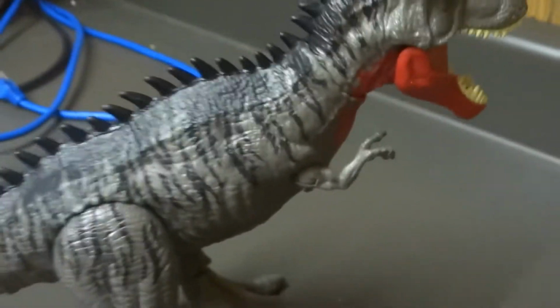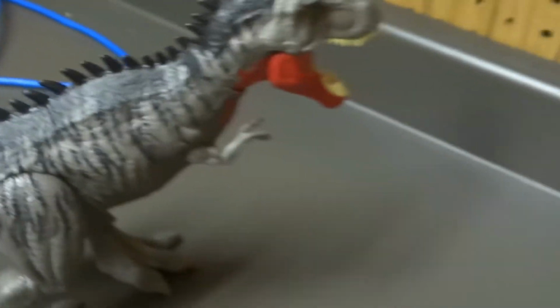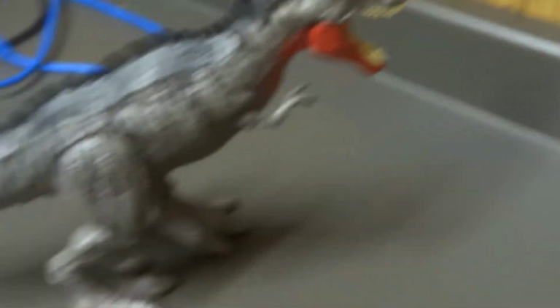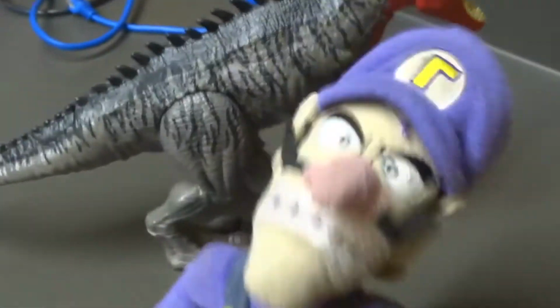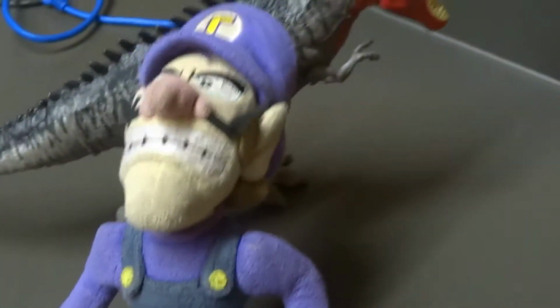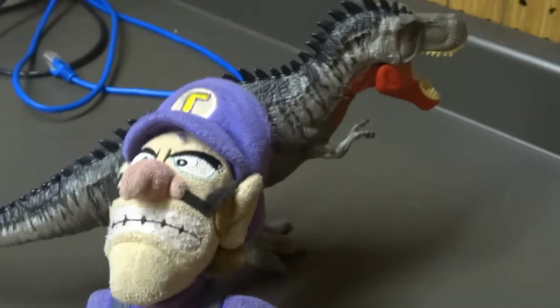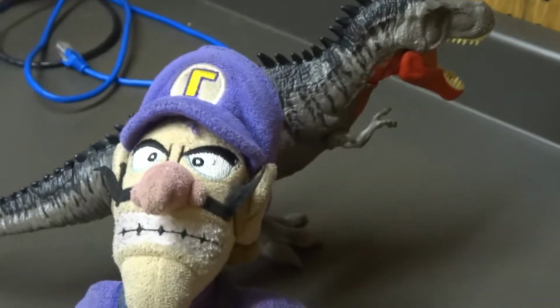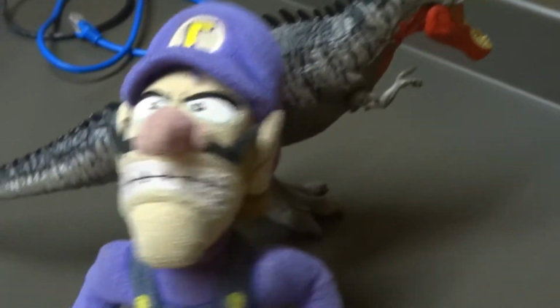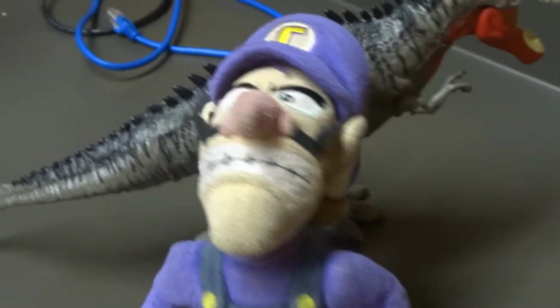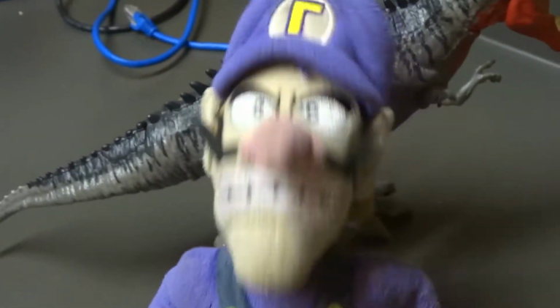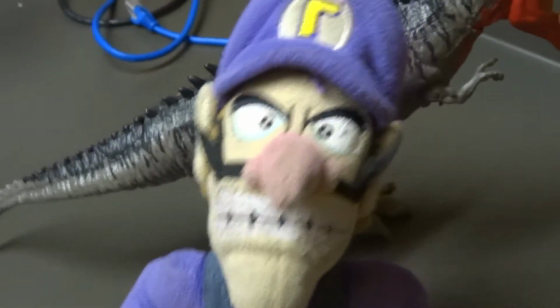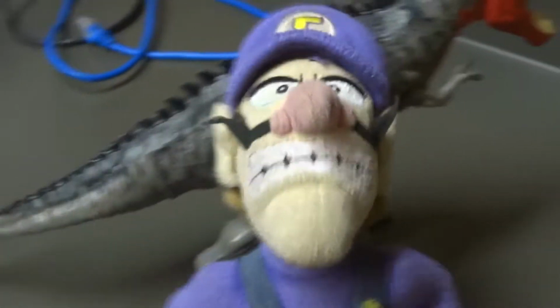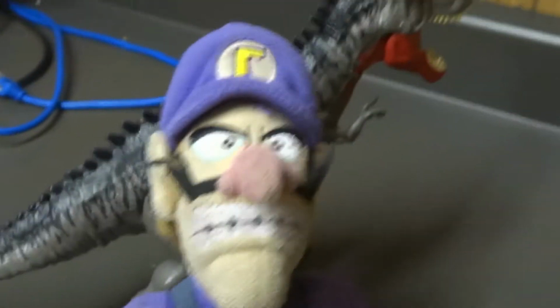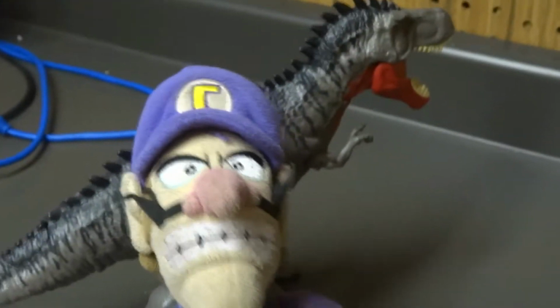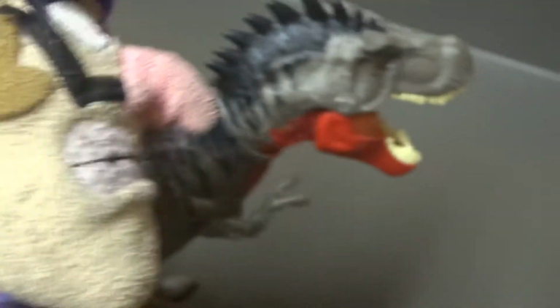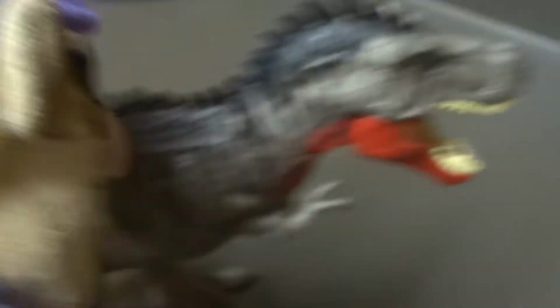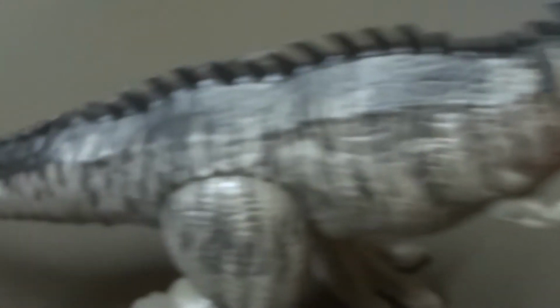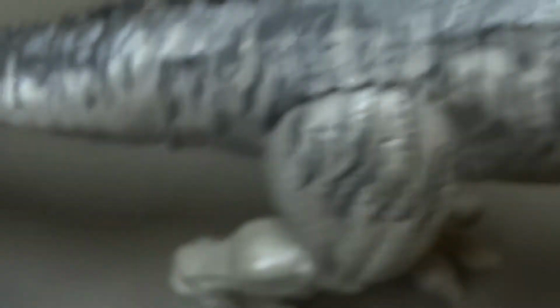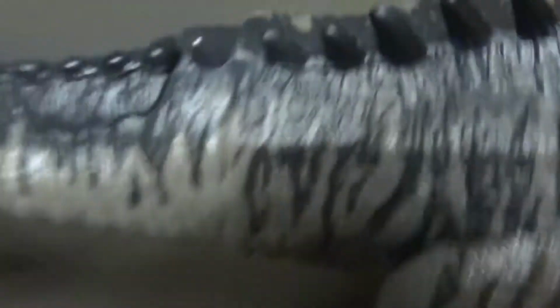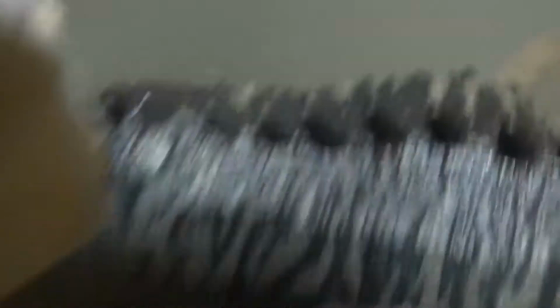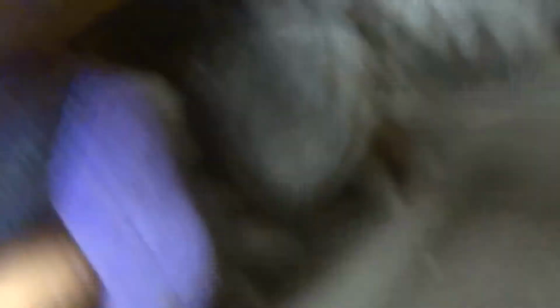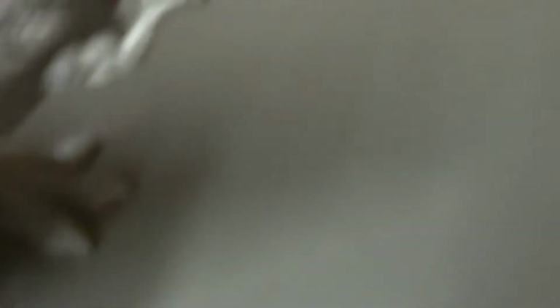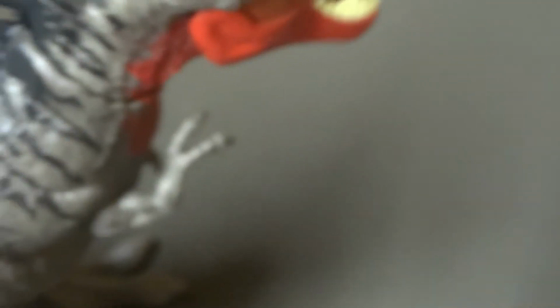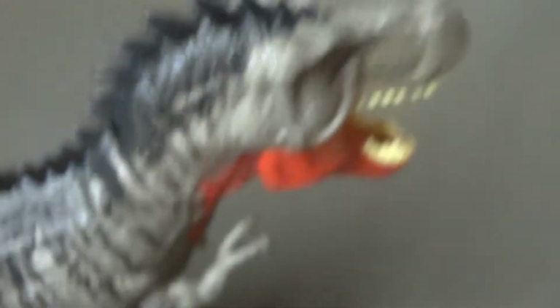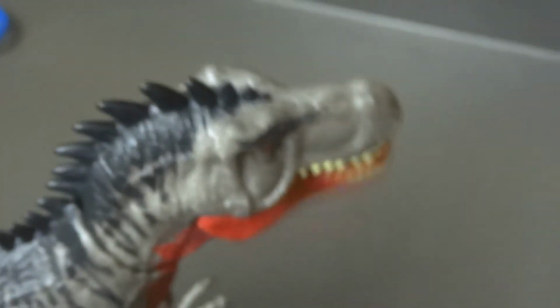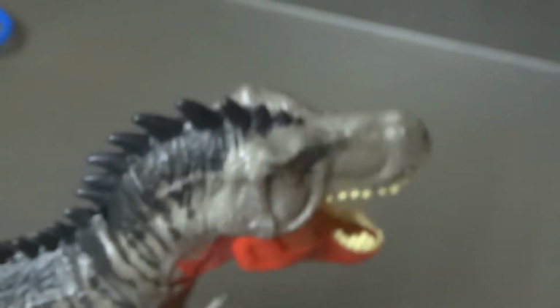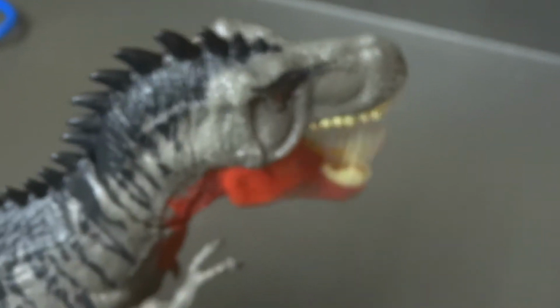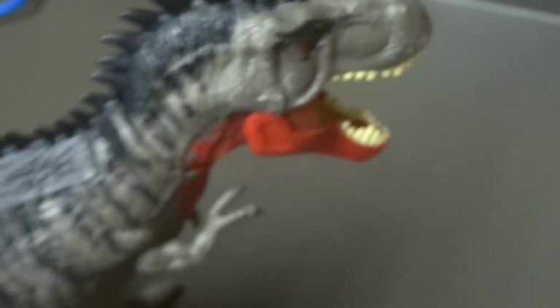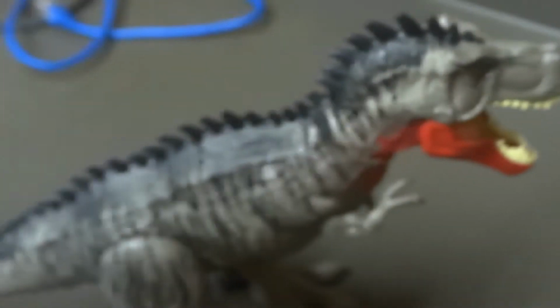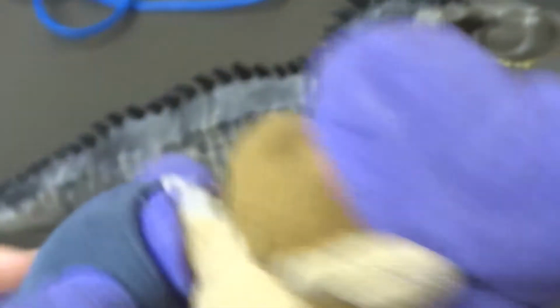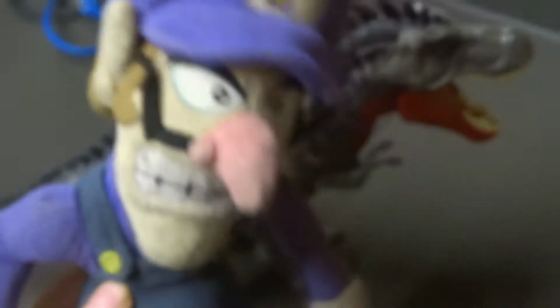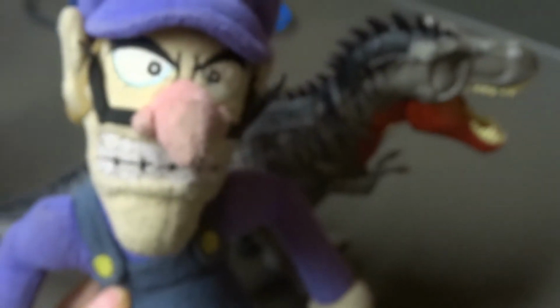Now make sure when you're opening this, always have an adult to help you. Never try operating knives by yourself. On his back, he has a button here that when you press it, his mouth opens up. Now that's neat.